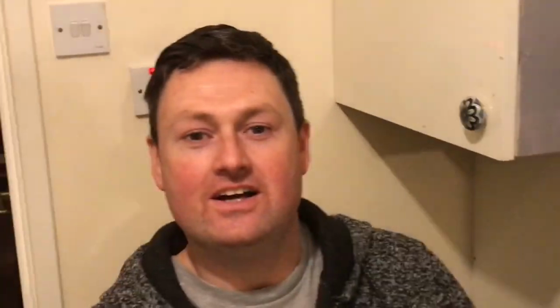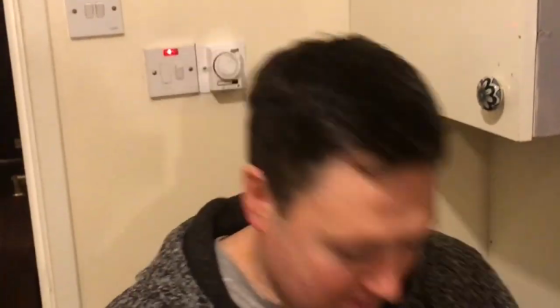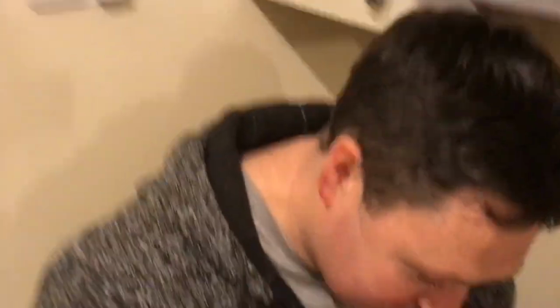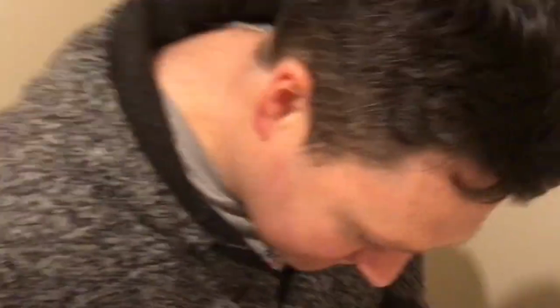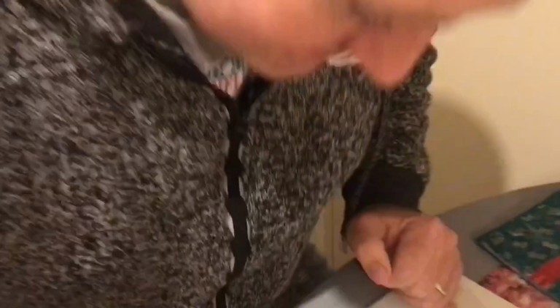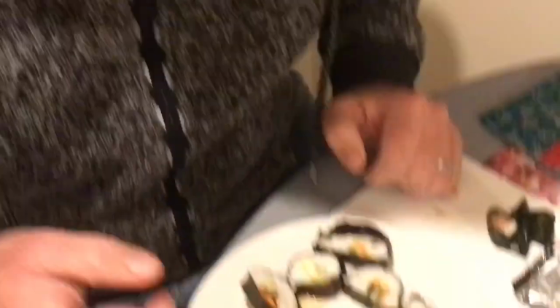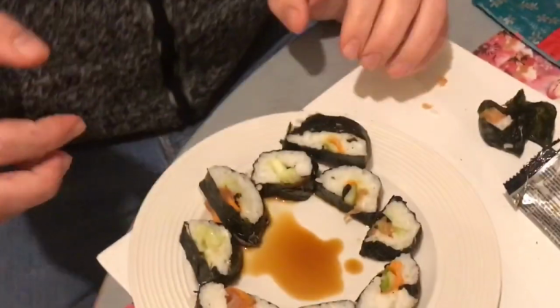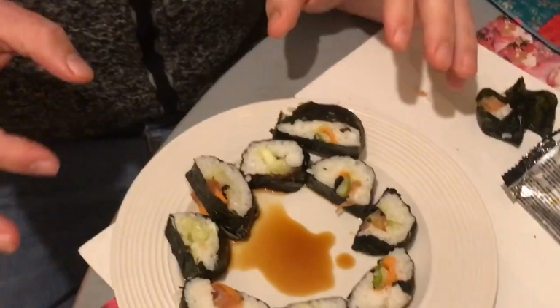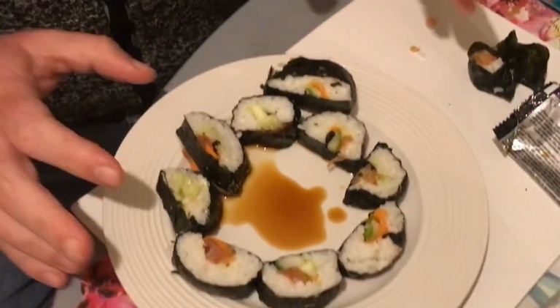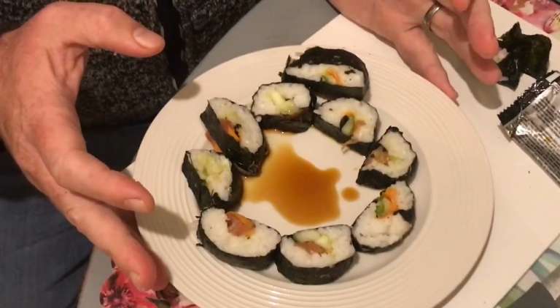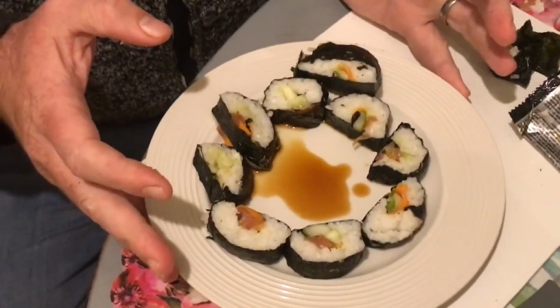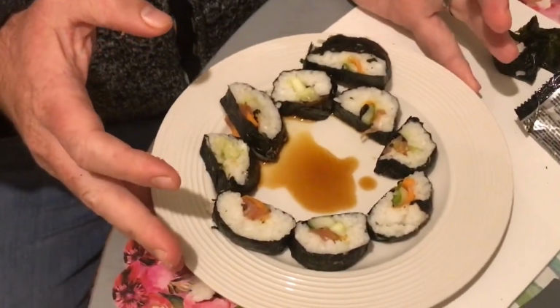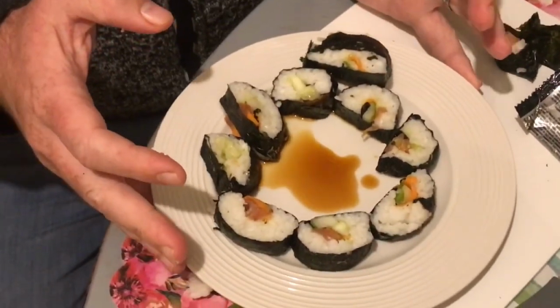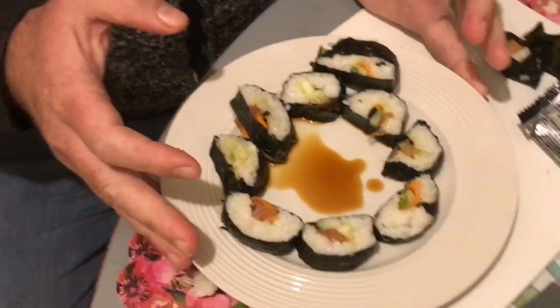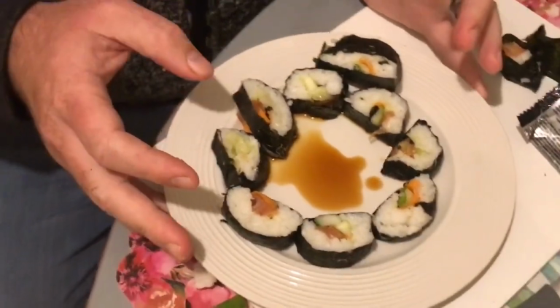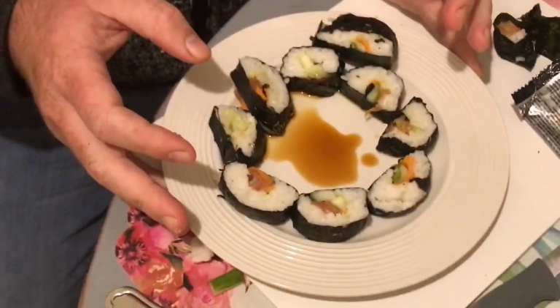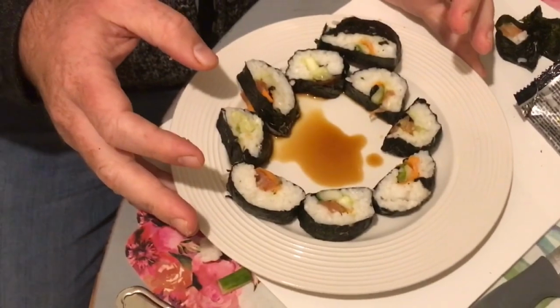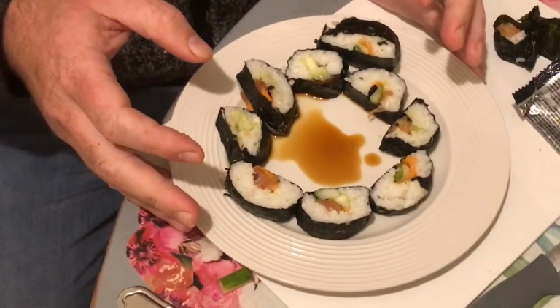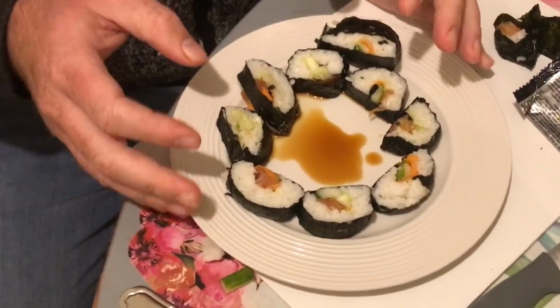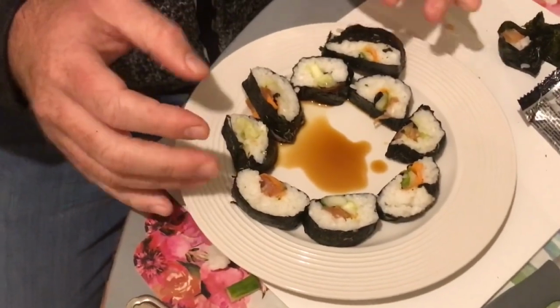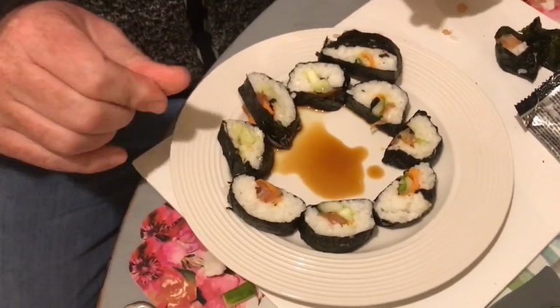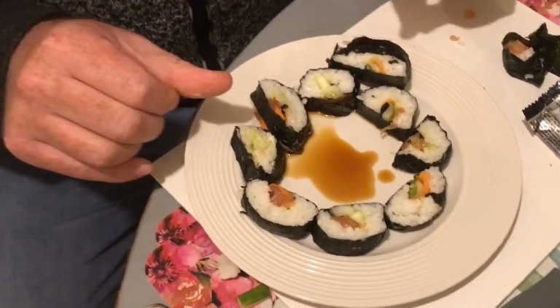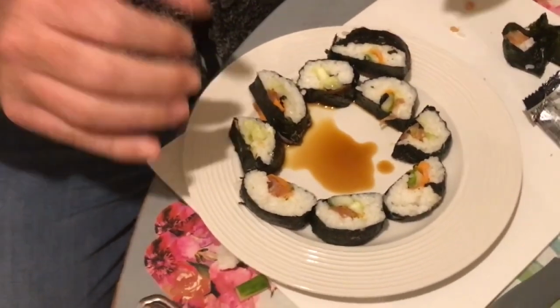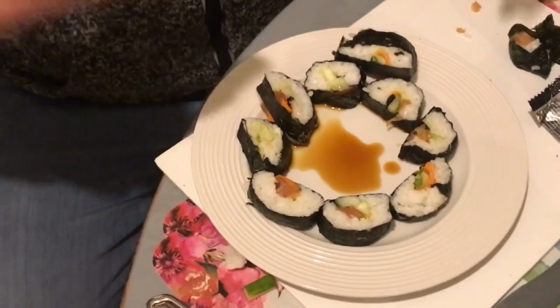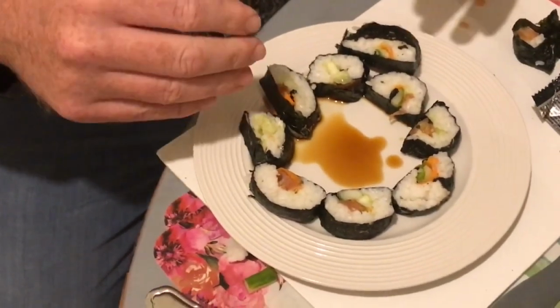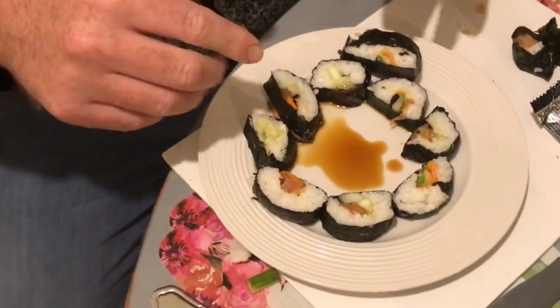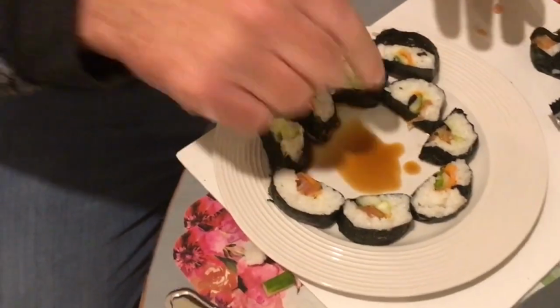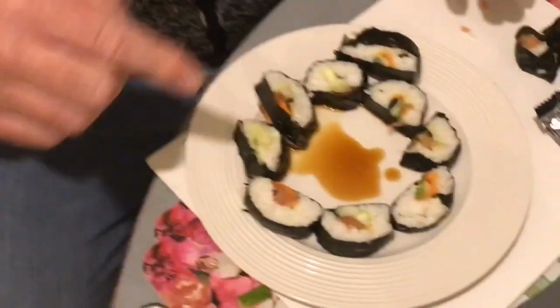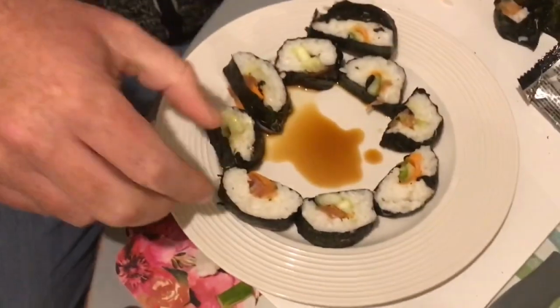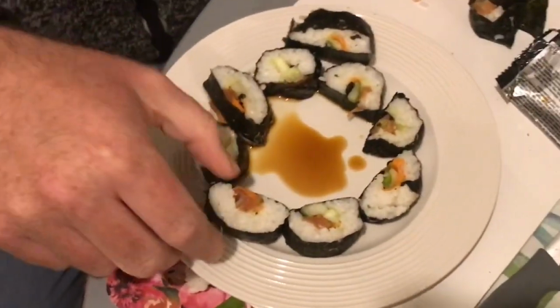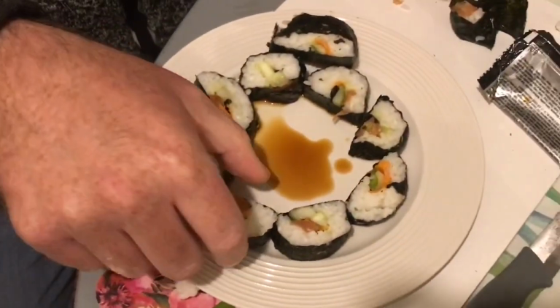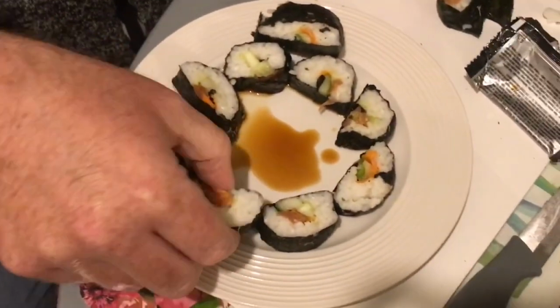All right, so they're all nice and cut here. Thanks Syleesh — a little bit of assistance was needed, I think. But I'm really excited to delve in. We got the soy sauce in the middle. Here we go.